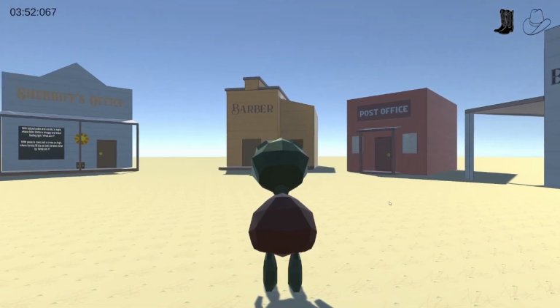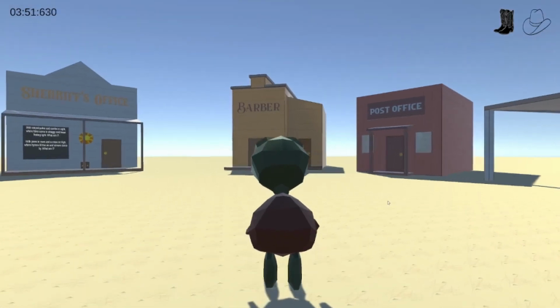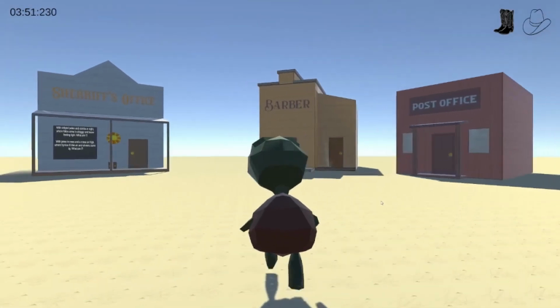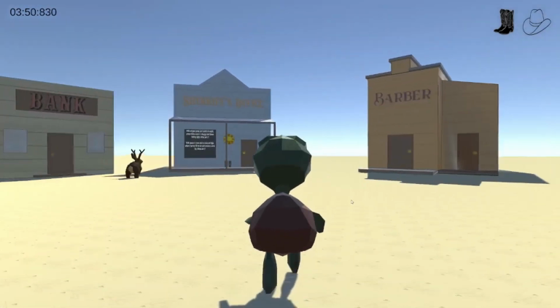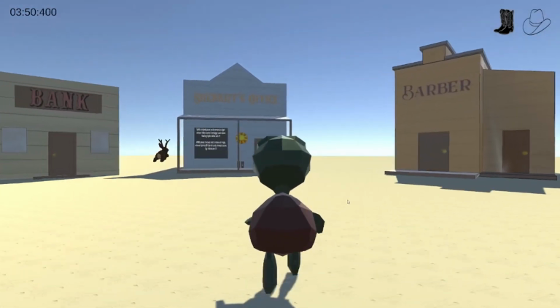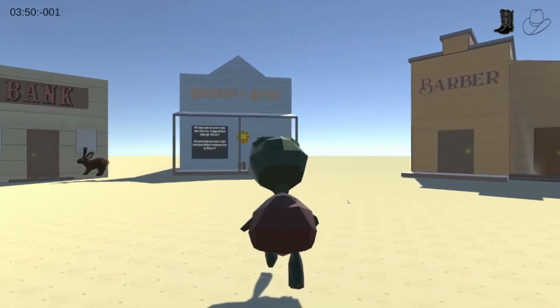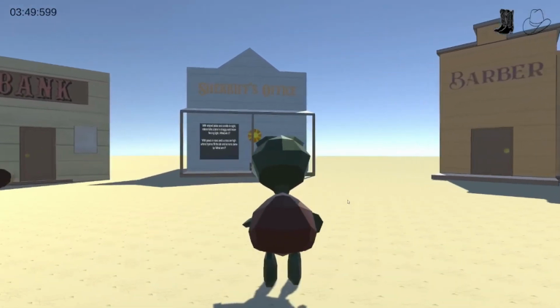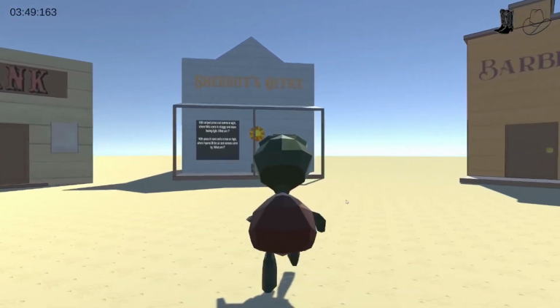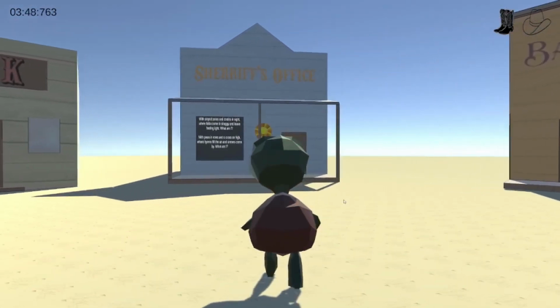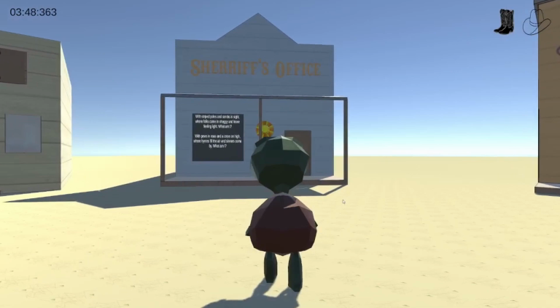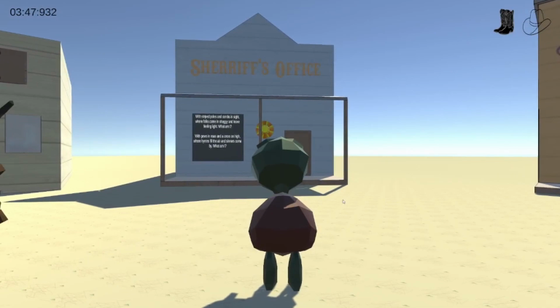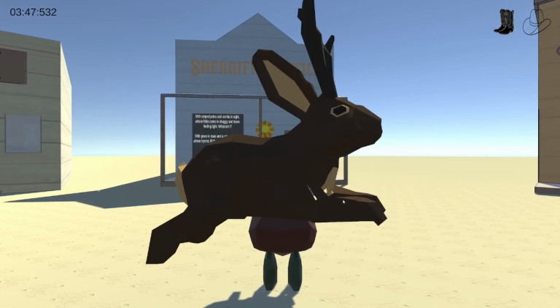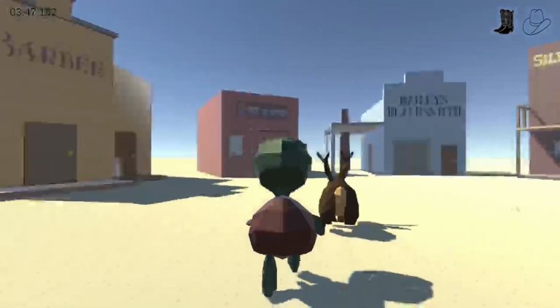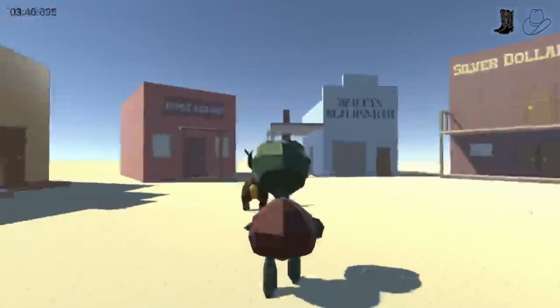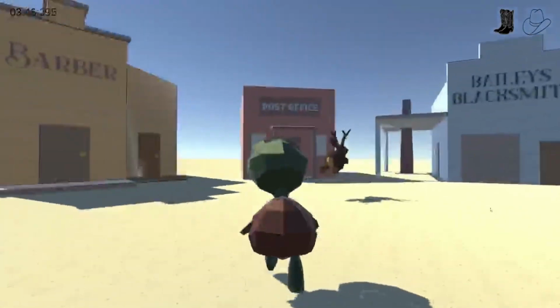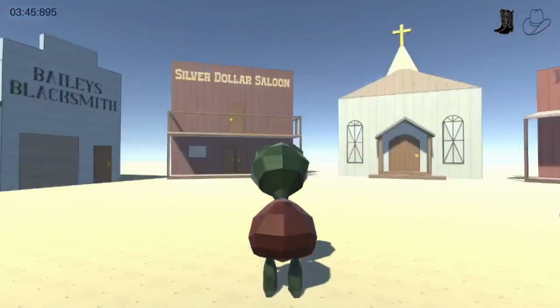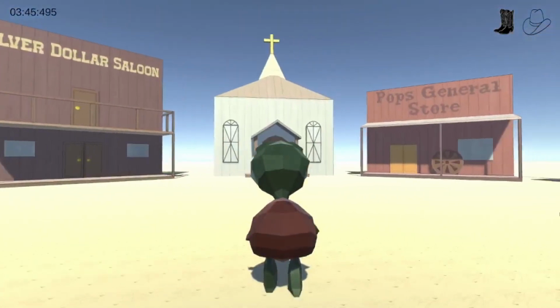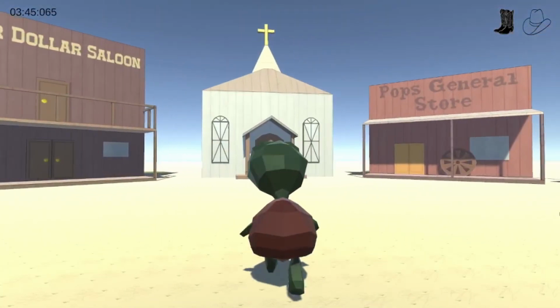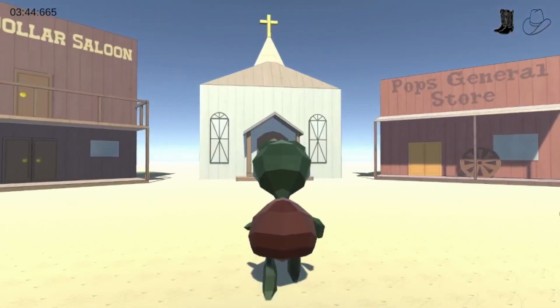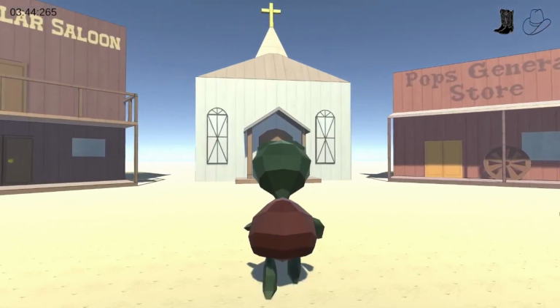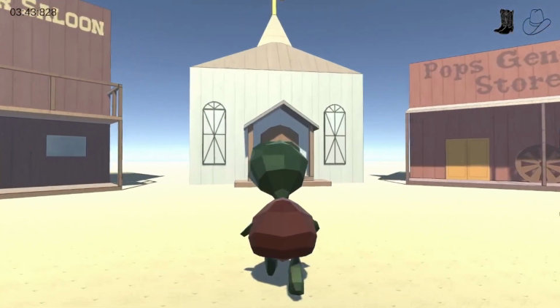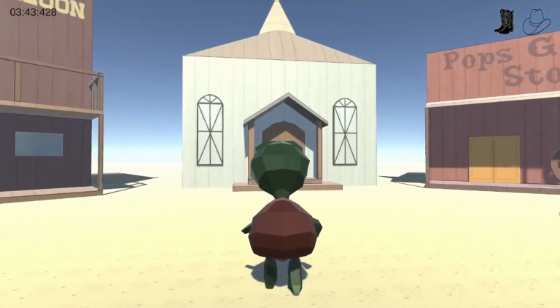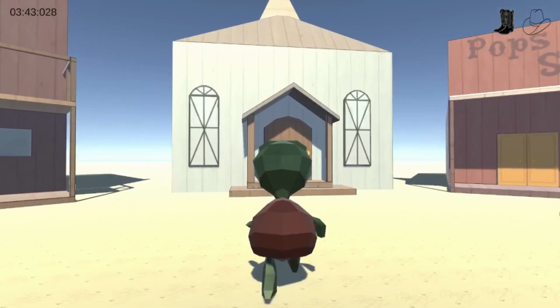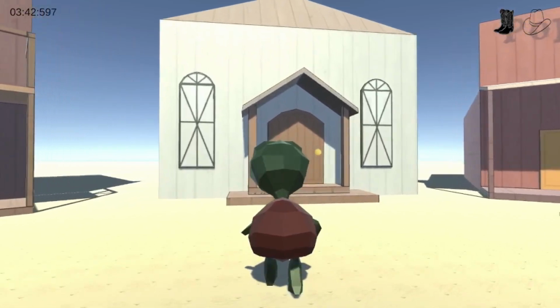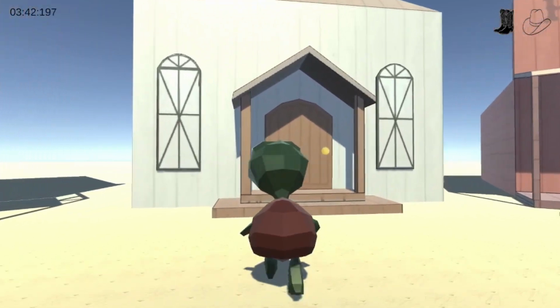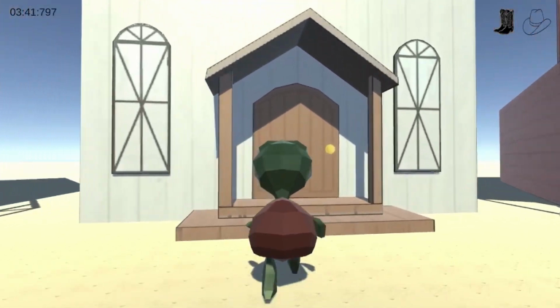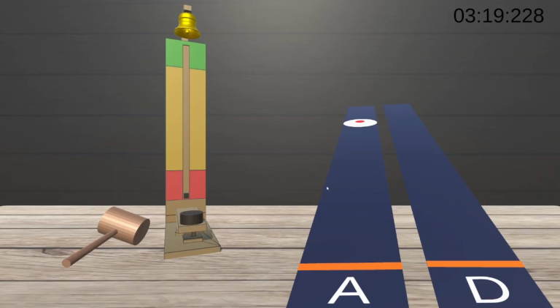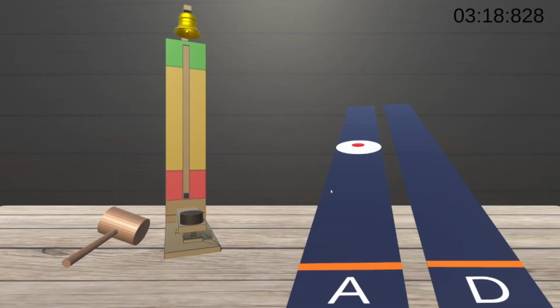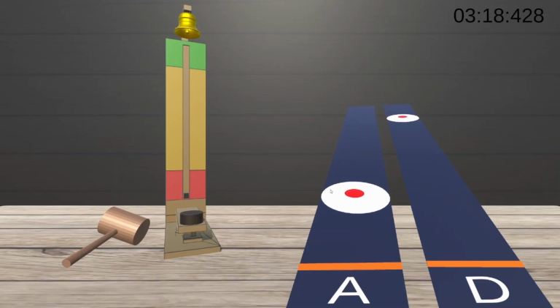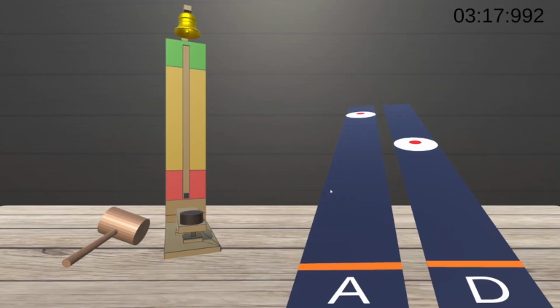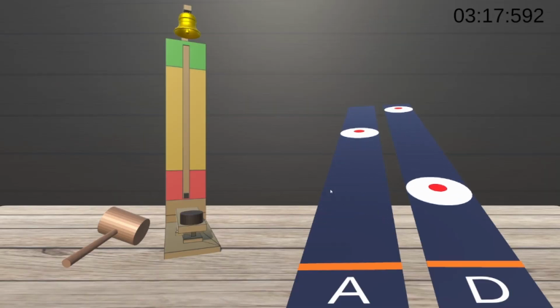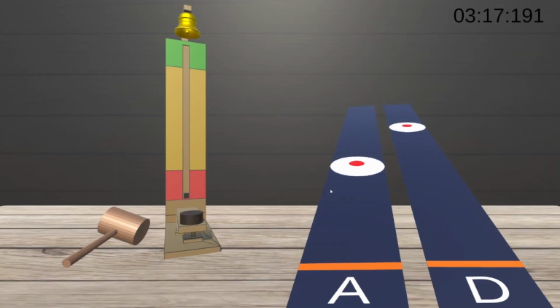Yeah, that's right. That was tough, wasn't it? Well, lucky for you, we got one more minigame that just might make that a little bit easier. If you go to the building that the second riddle described, then you'll find the second minigame.